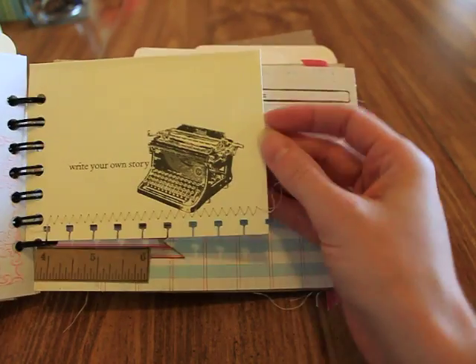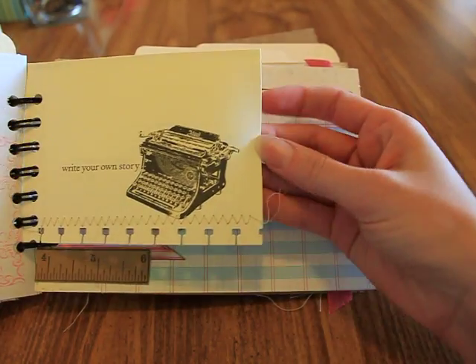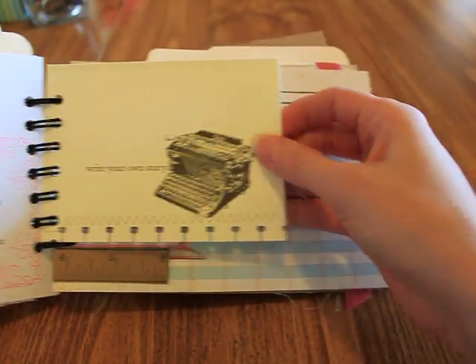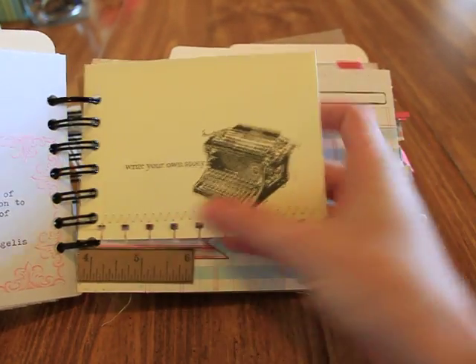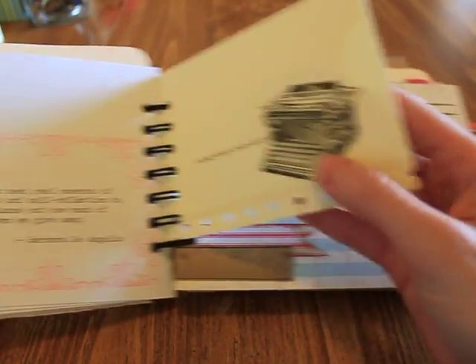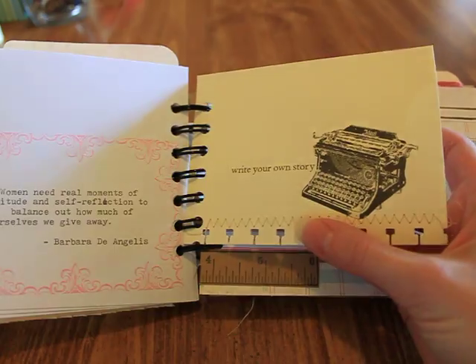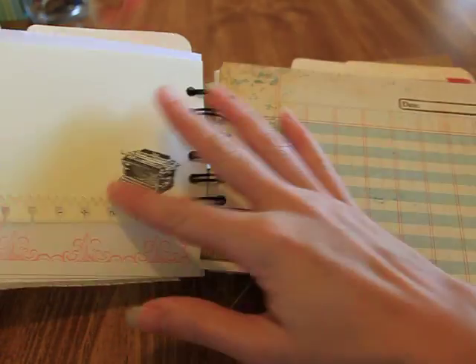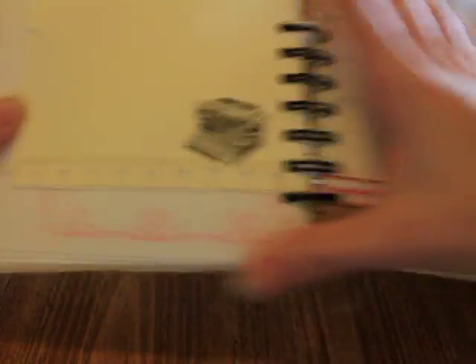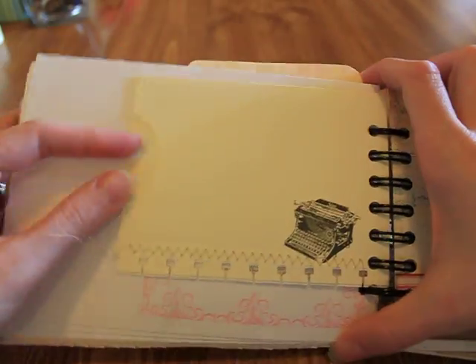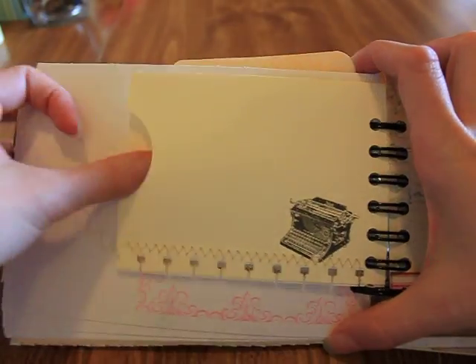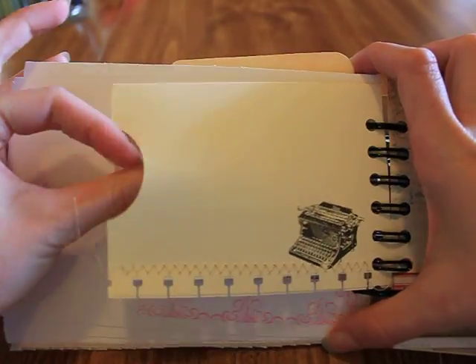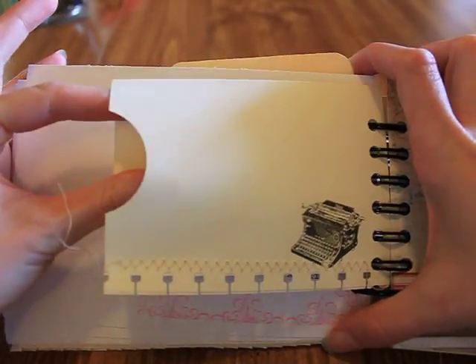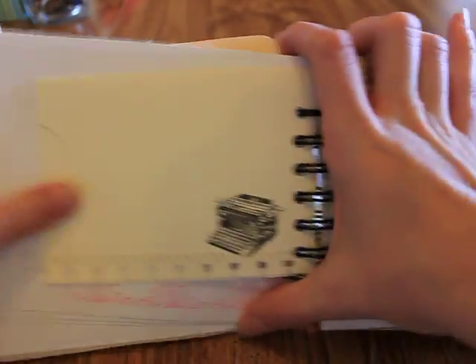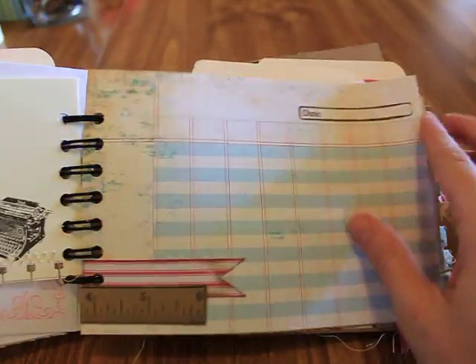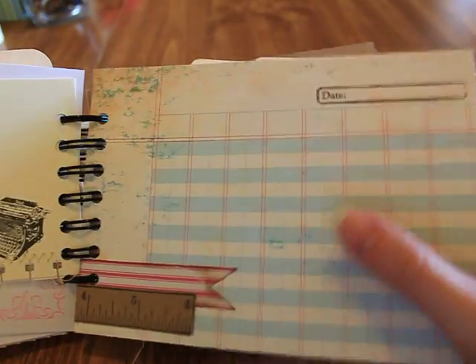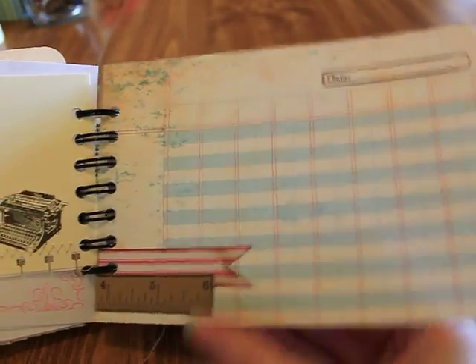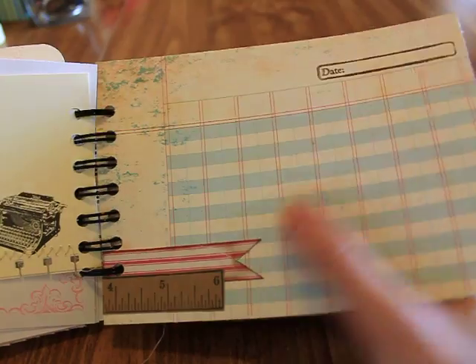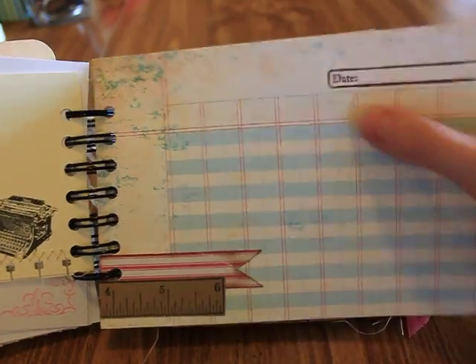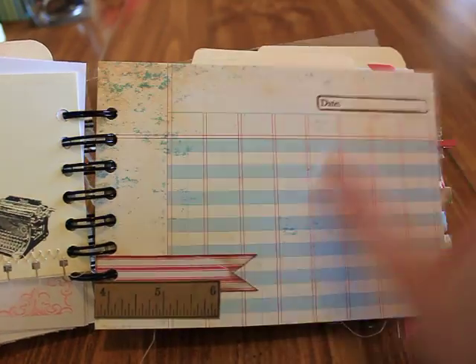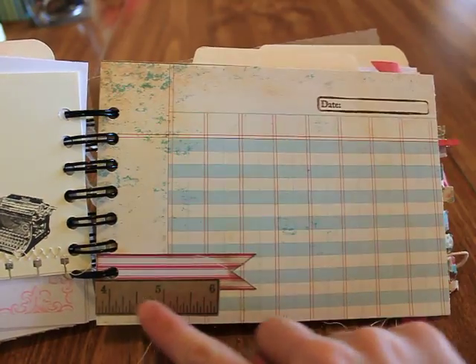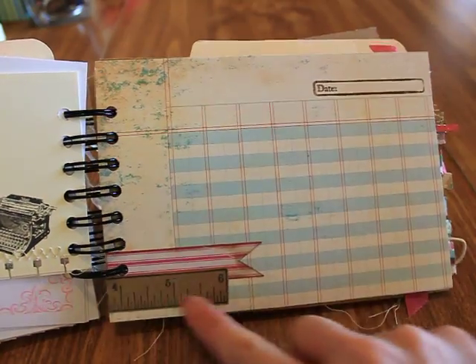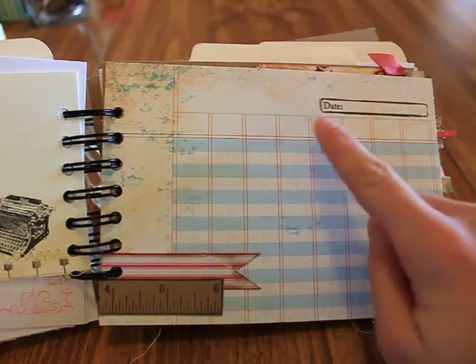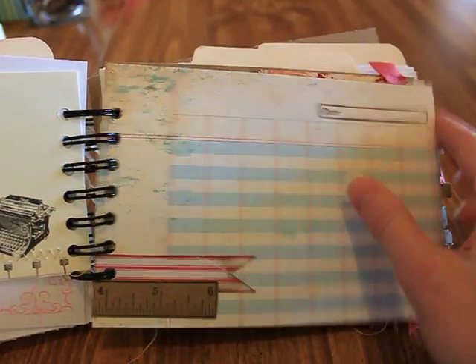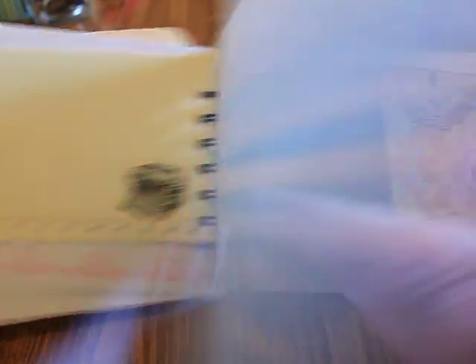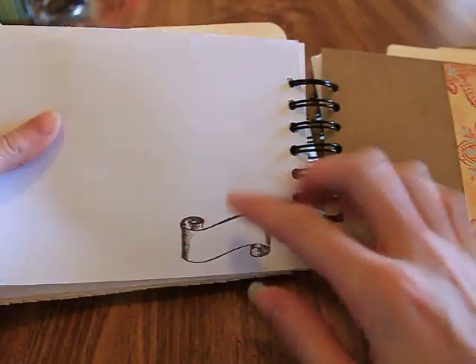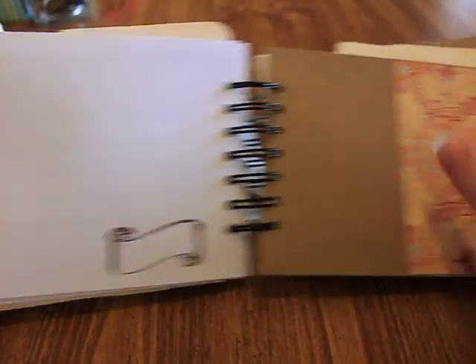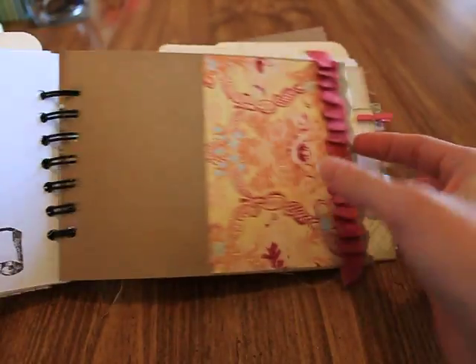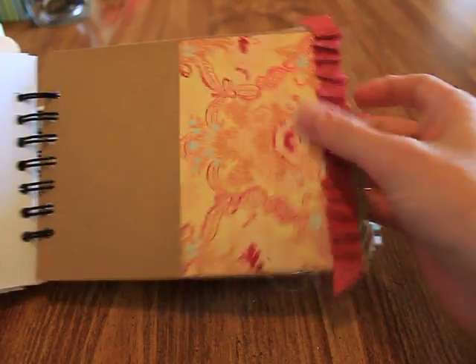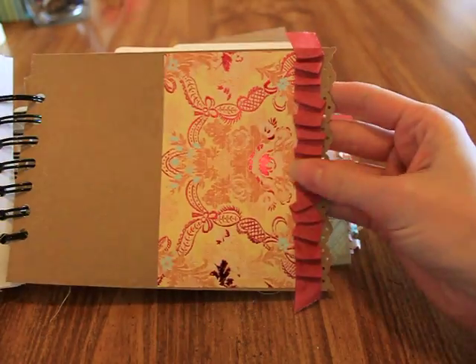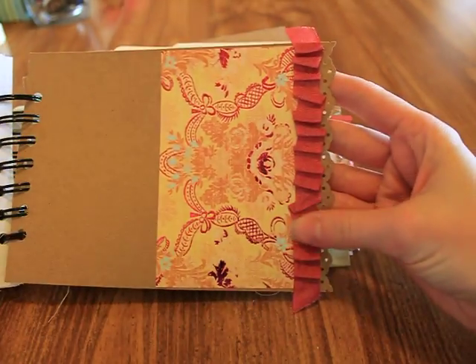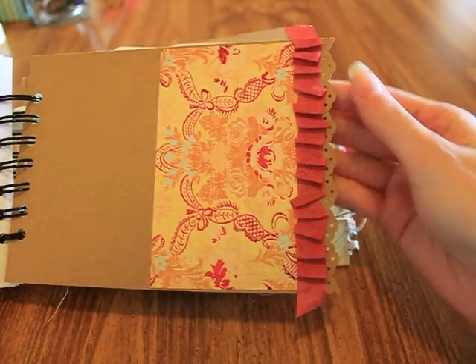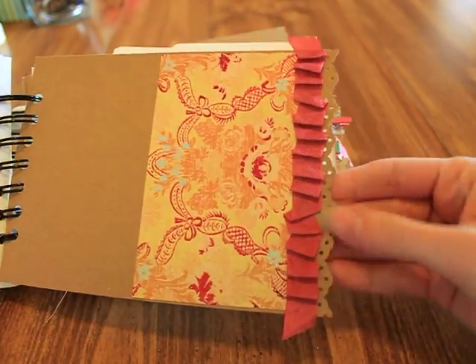This is a 'write your own story' card that I sewed on the bottom and punched to make it into another pocket. Some more banners, I Break for Stamps stamps, room for dates, and designer paper with ribbon, punched.